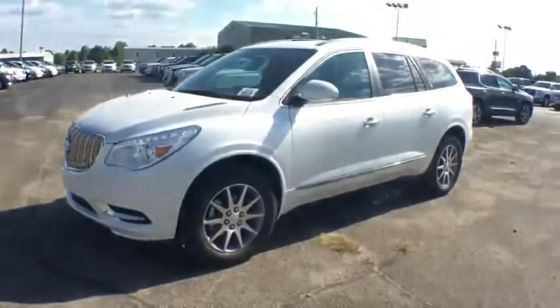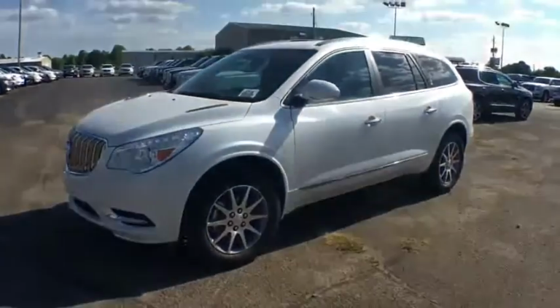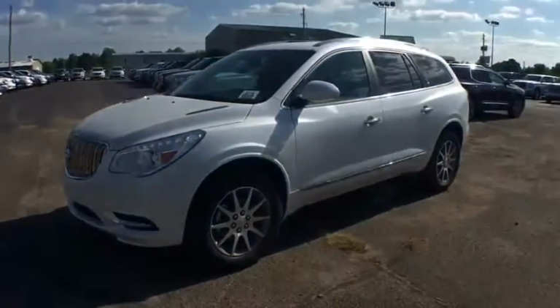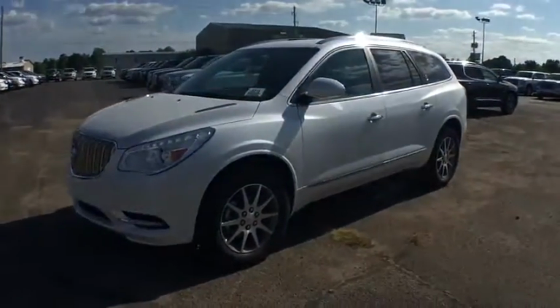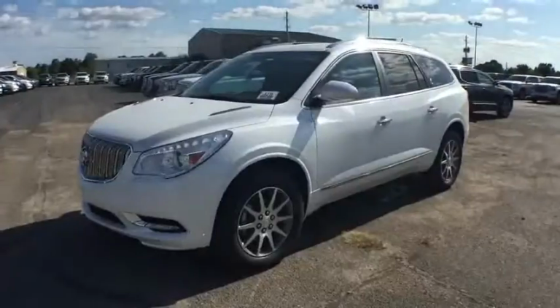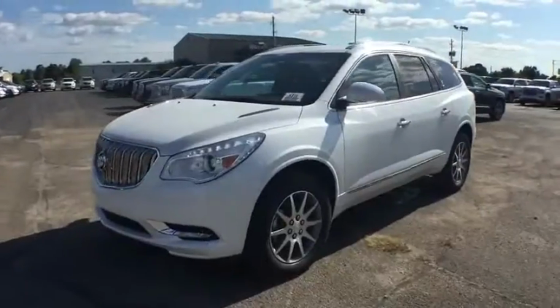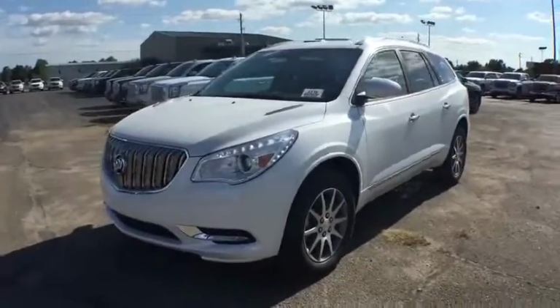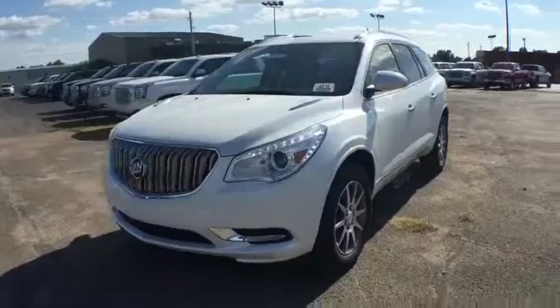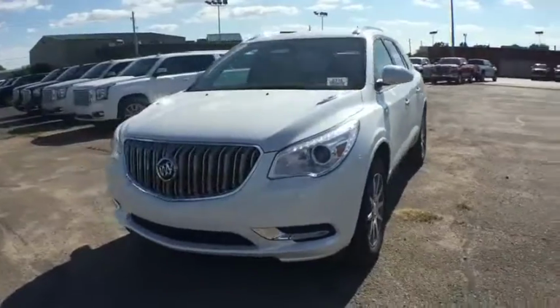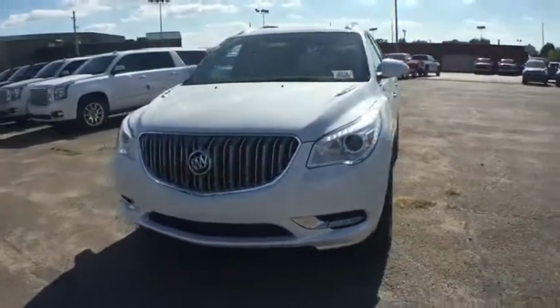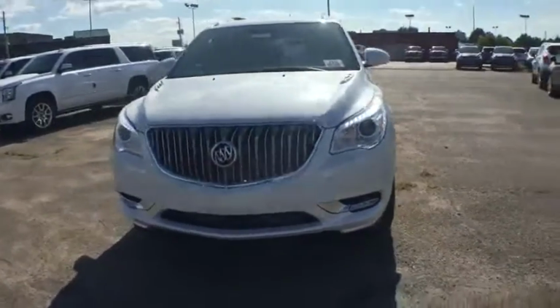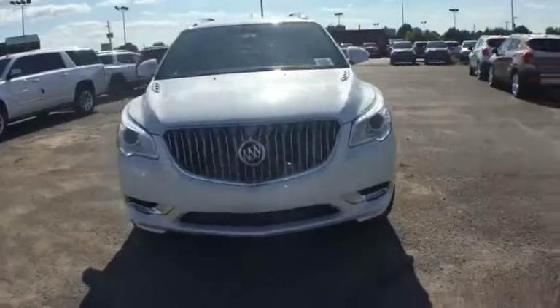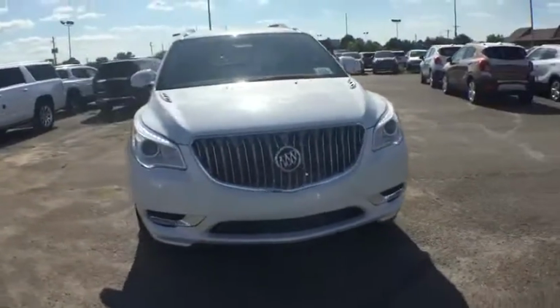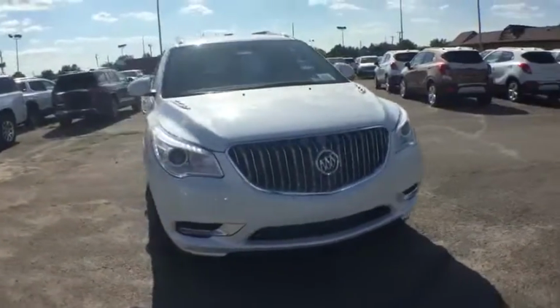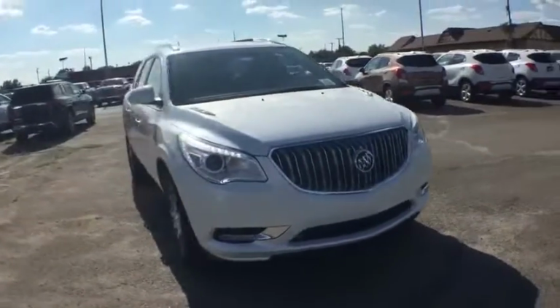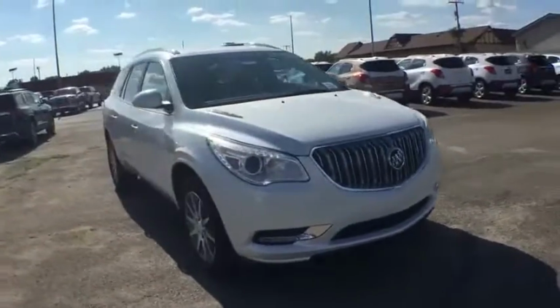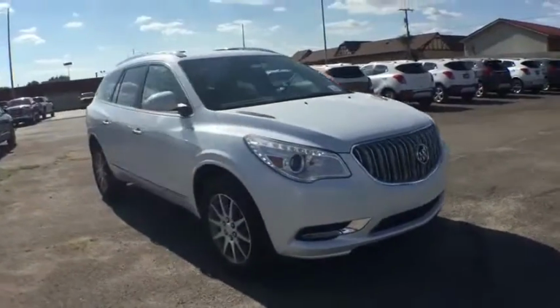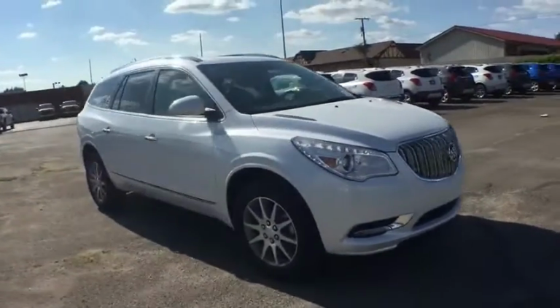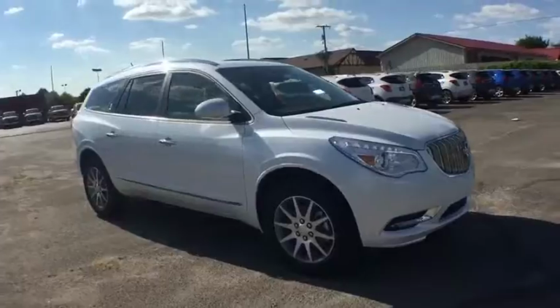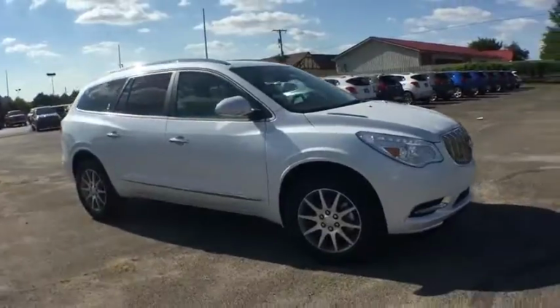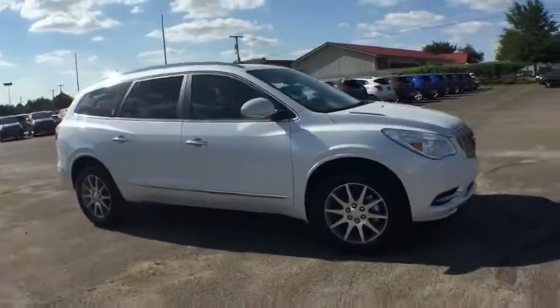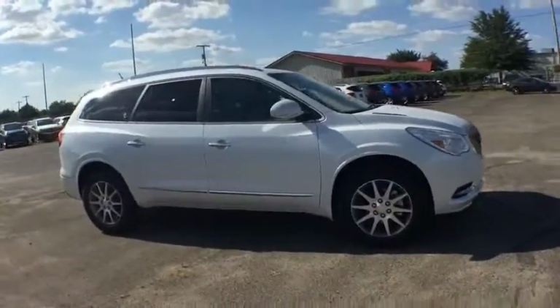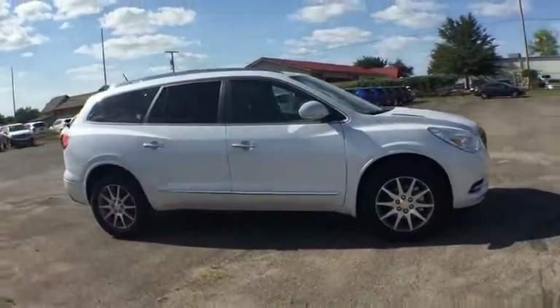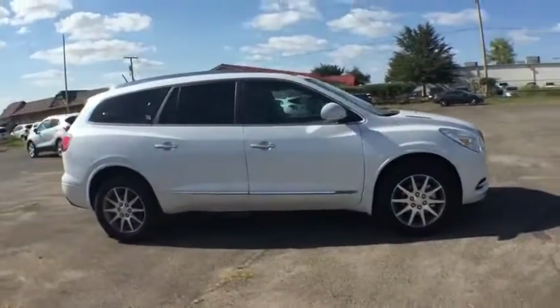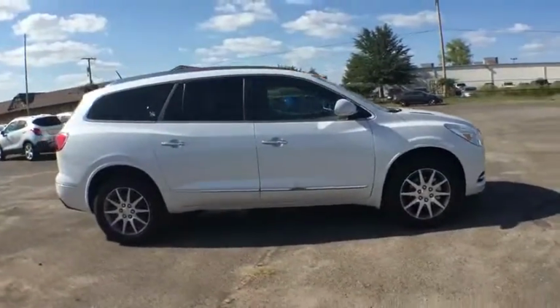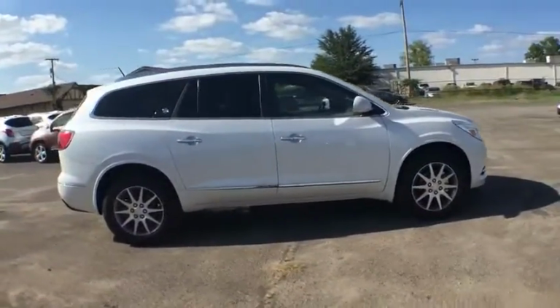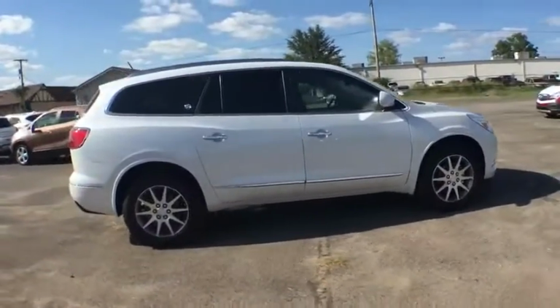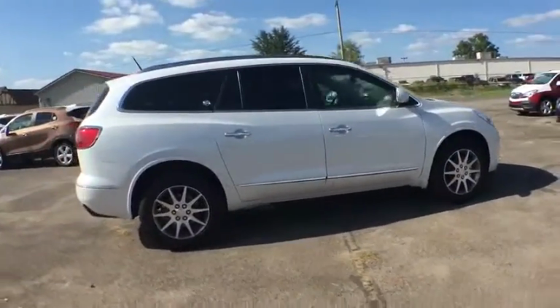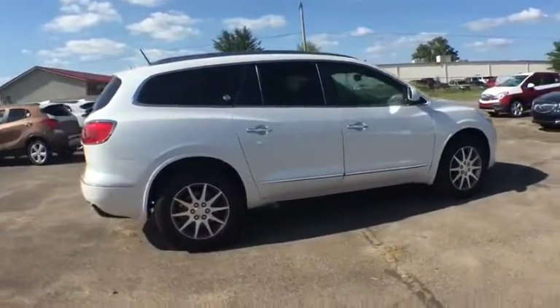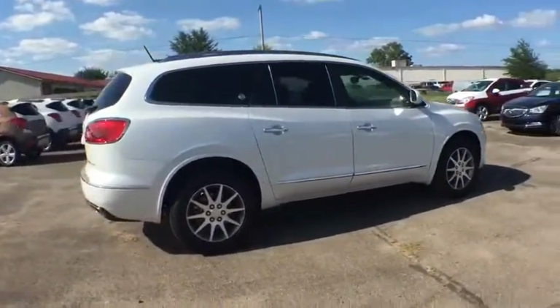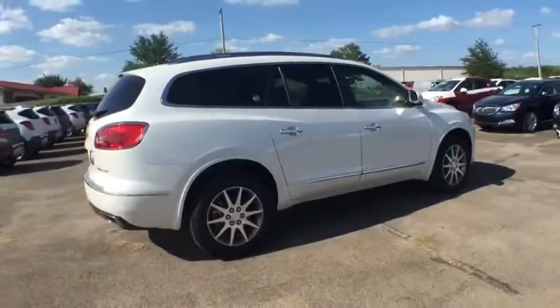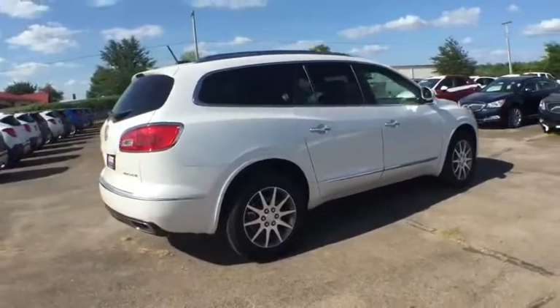The 2017 Buick Enclave. The Enclave offers three rows of seats standard, with seating for up to eight passengers. Not only is it roomy and stylish, but Buick really did its homework on this vehicle. They did not cut any corners.